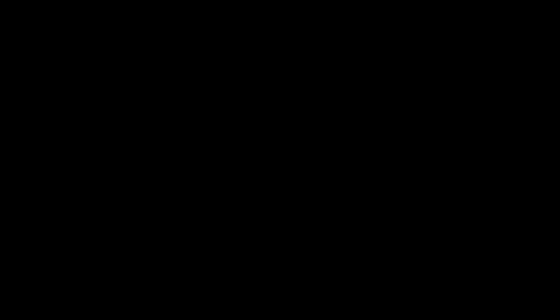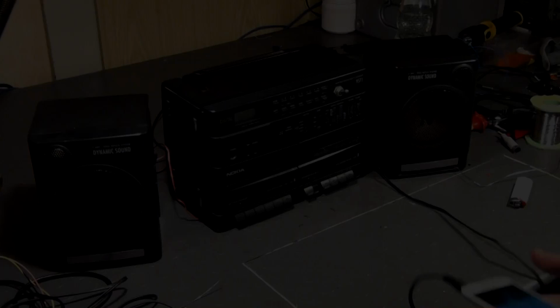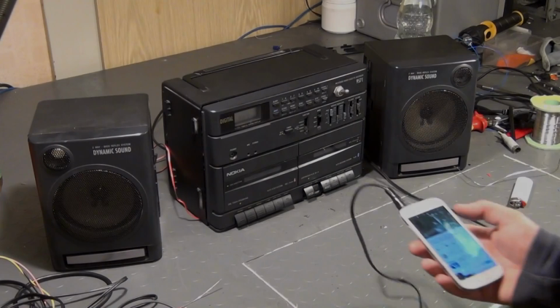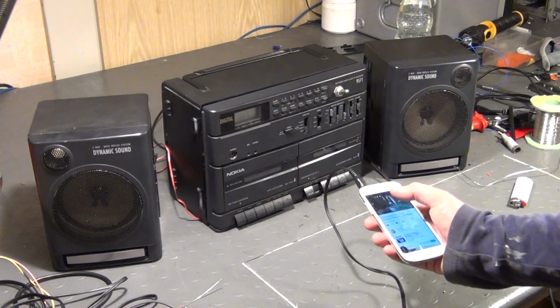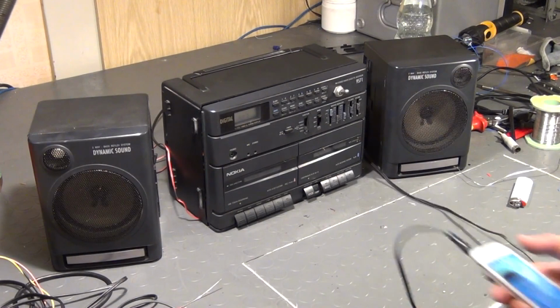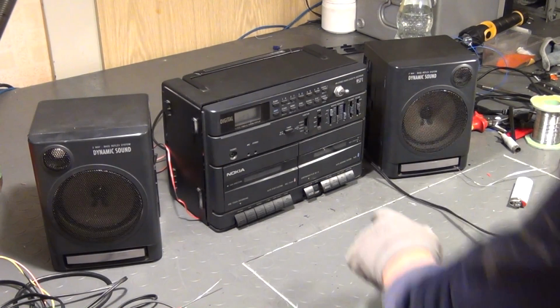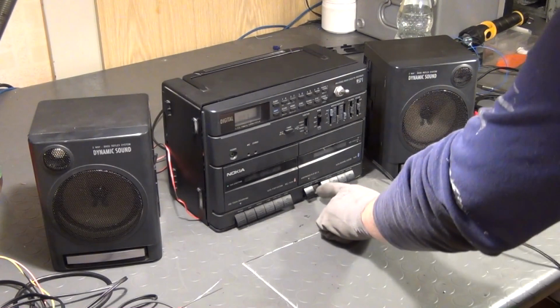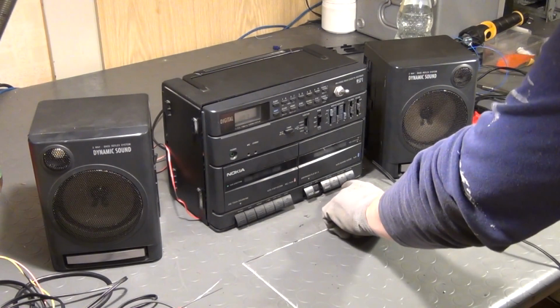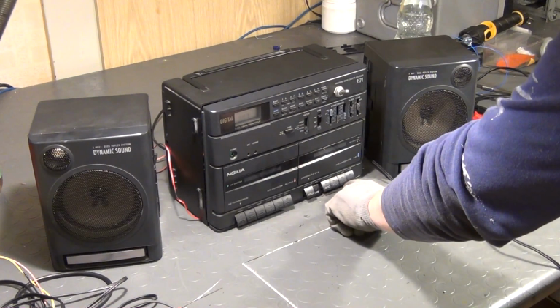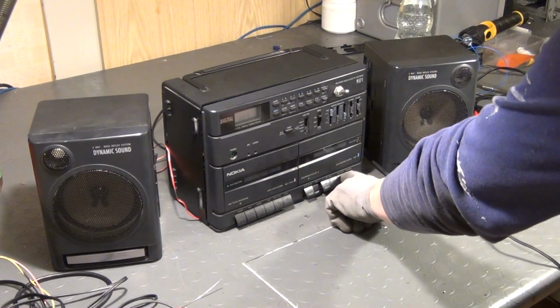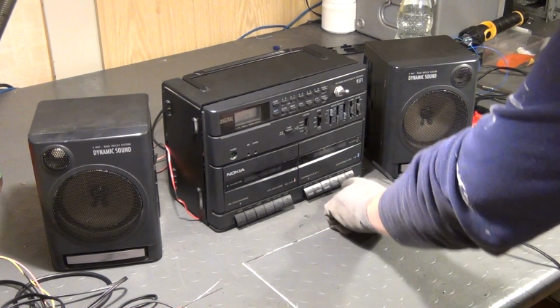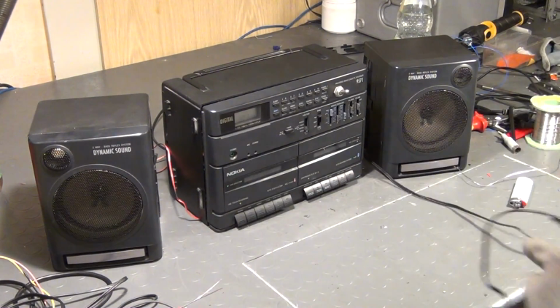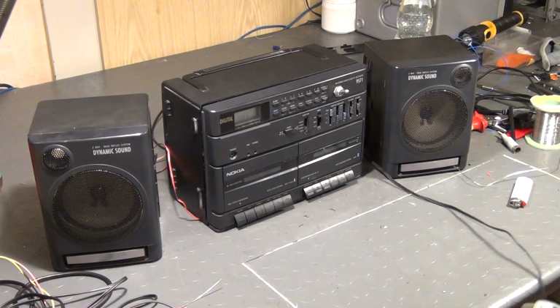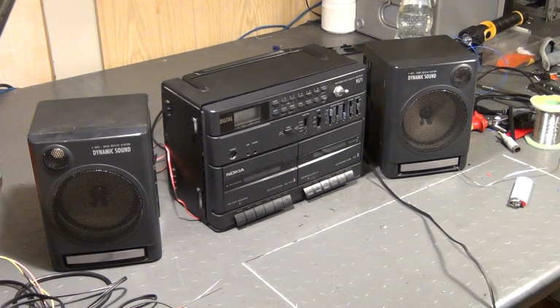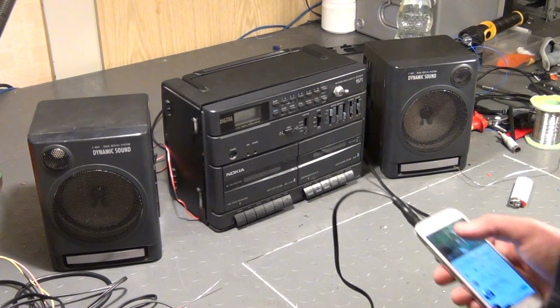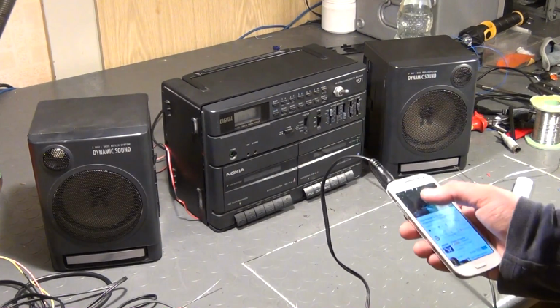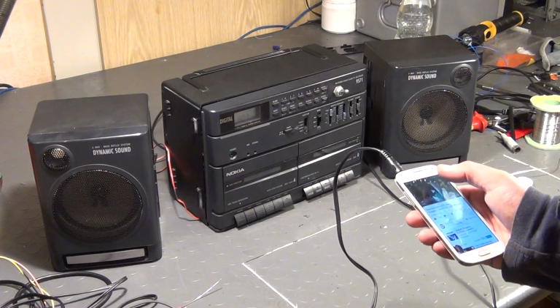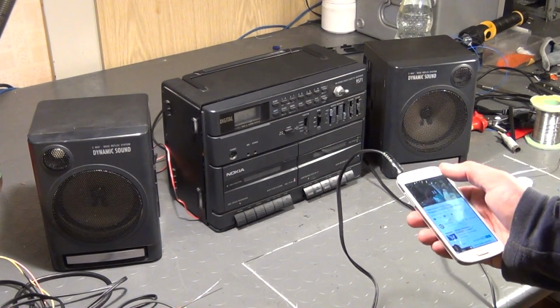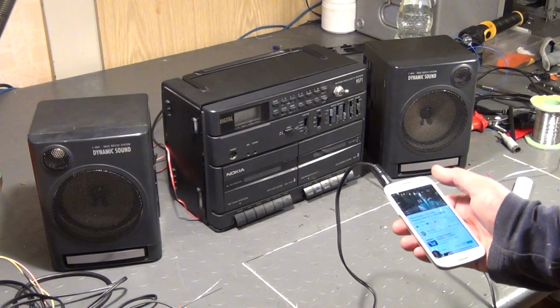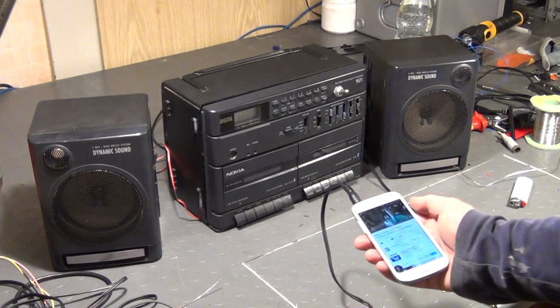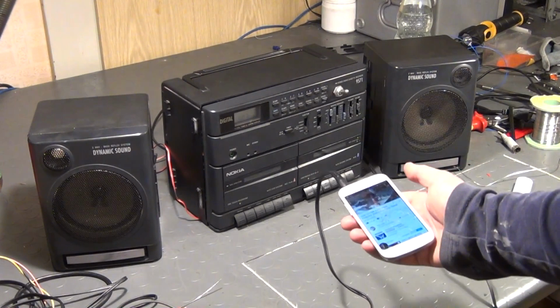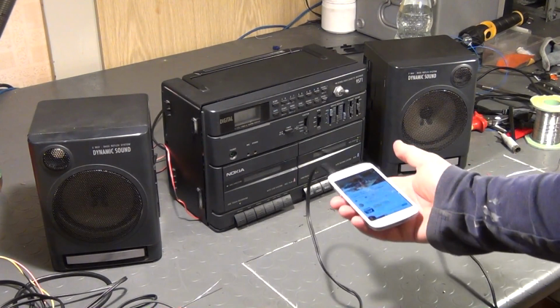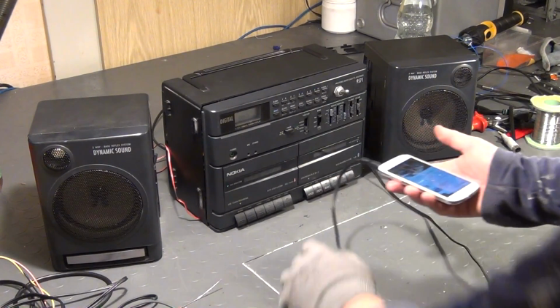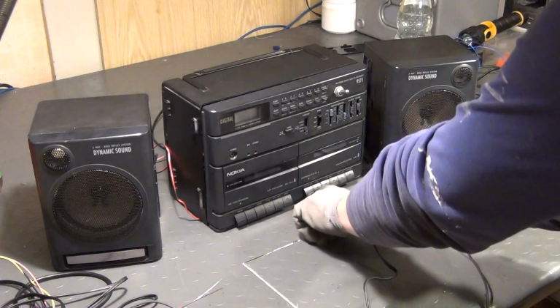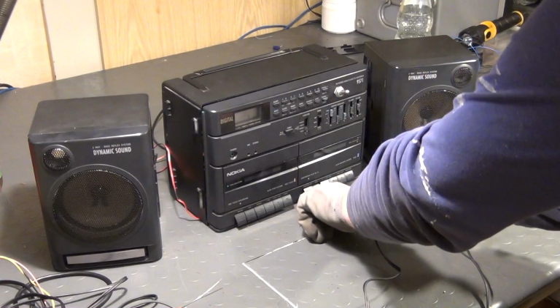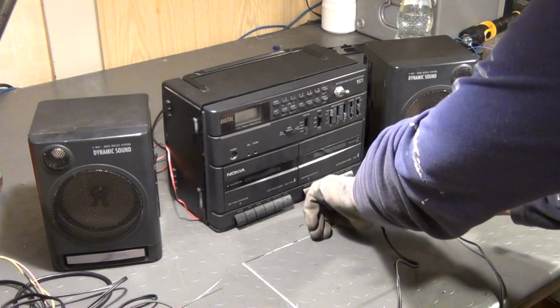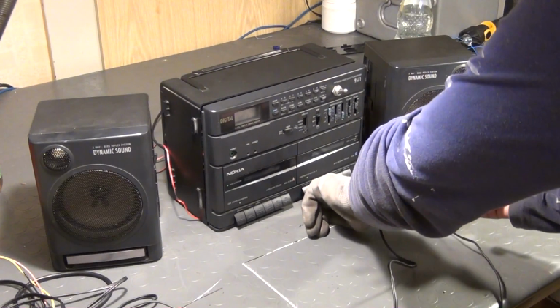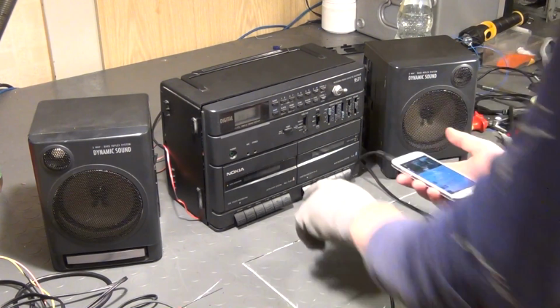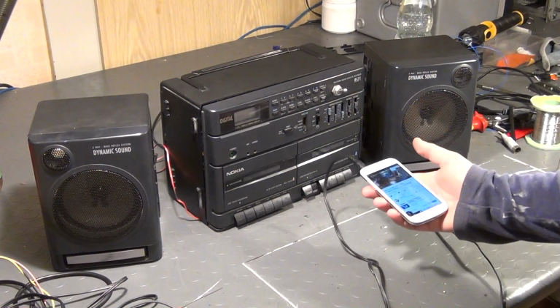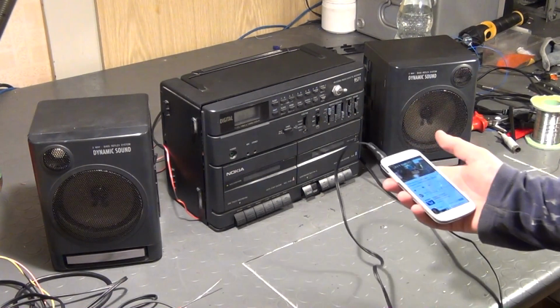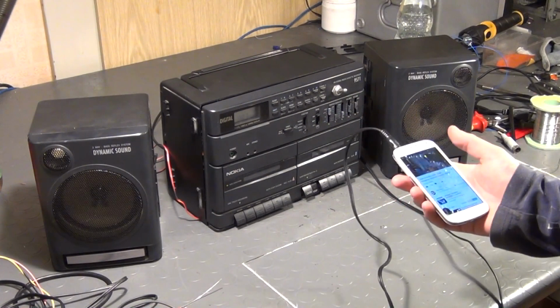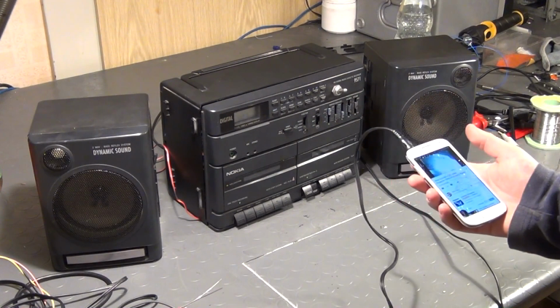The first issue — the noise coming from one of the cassette drives — is no longer a problem, because we can simply cut off the signal path between the output of the preamplifiers by activating the switch. However, we still have to press the play button of one of the tape drives in order to hear music coming from the line in.